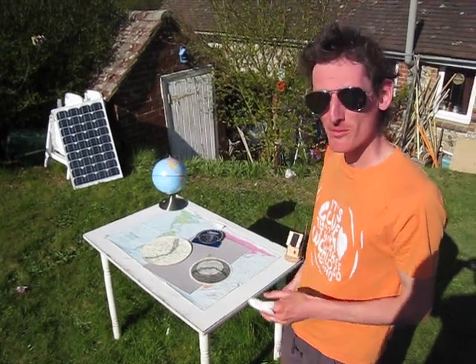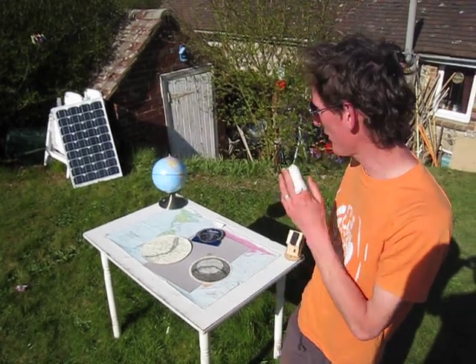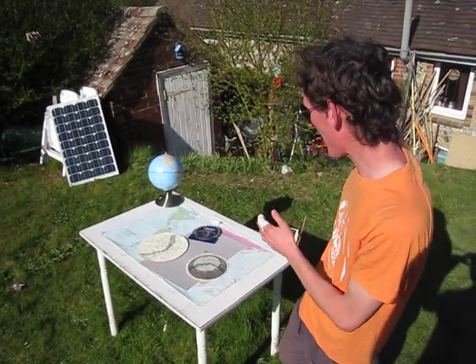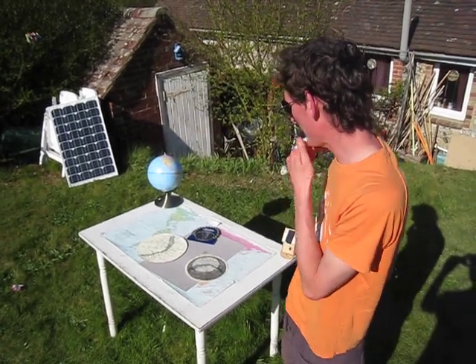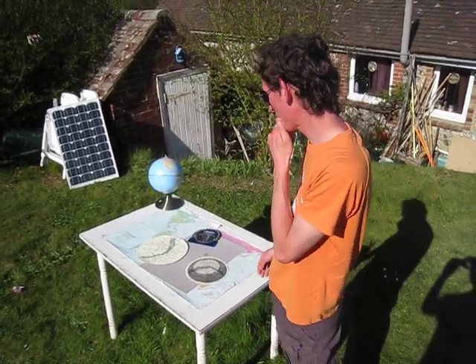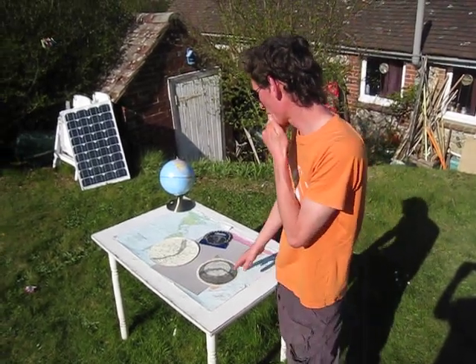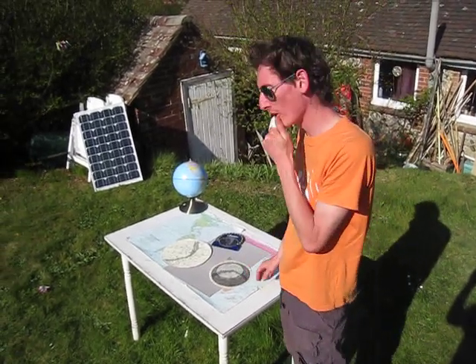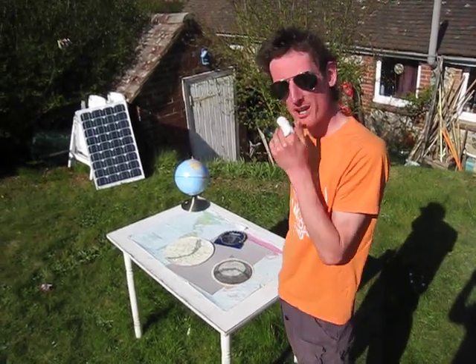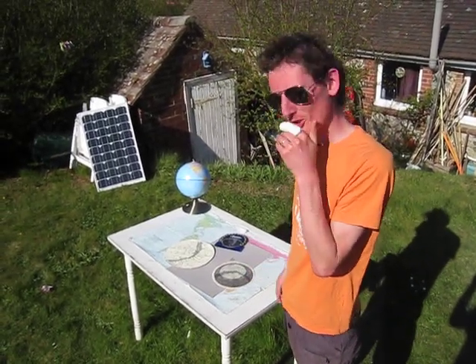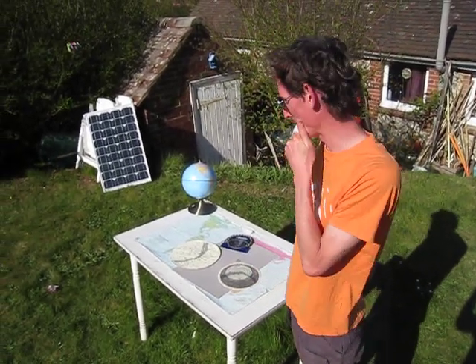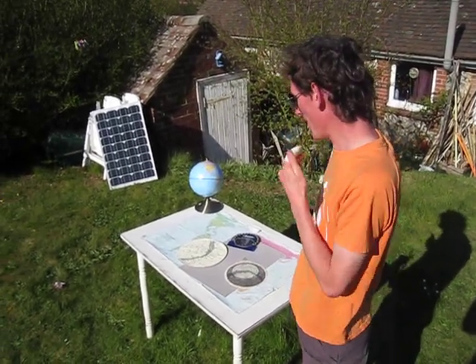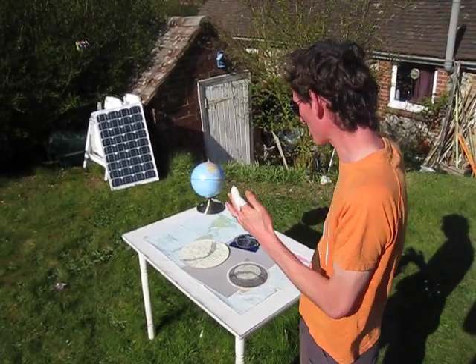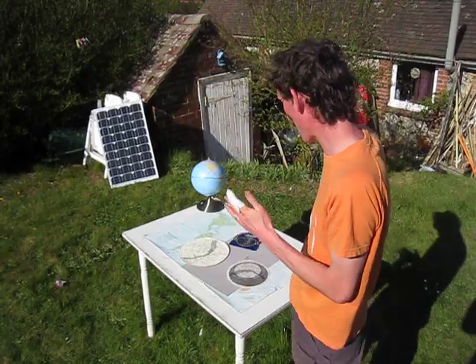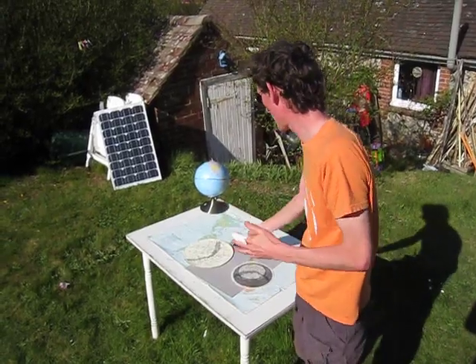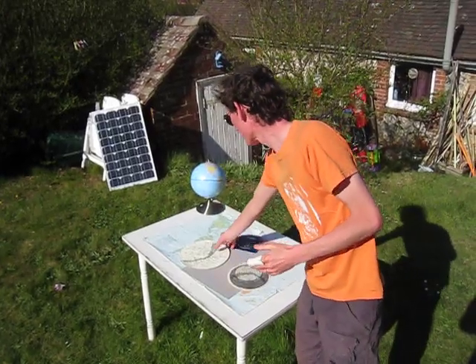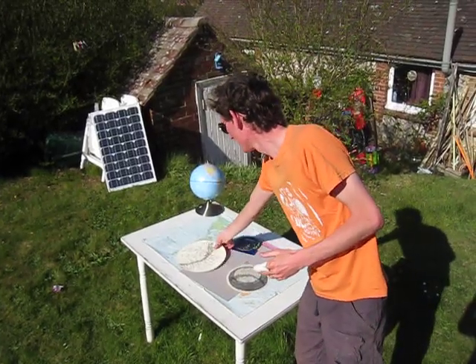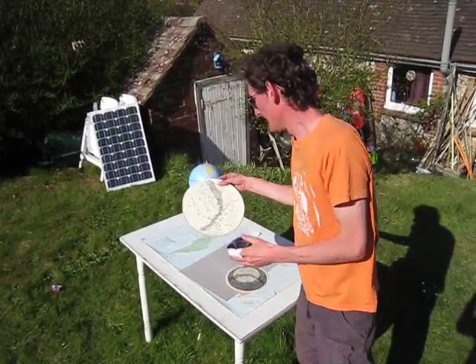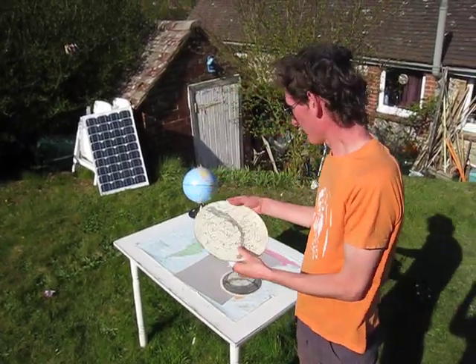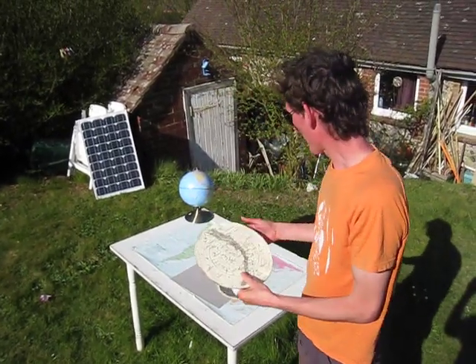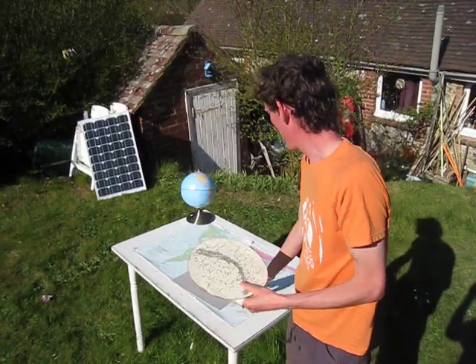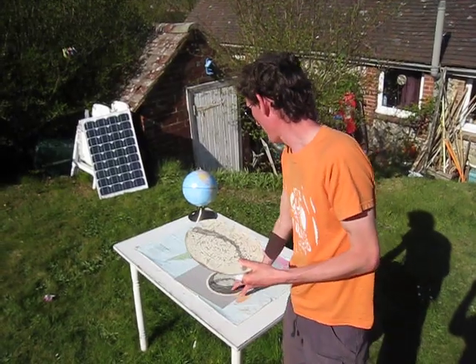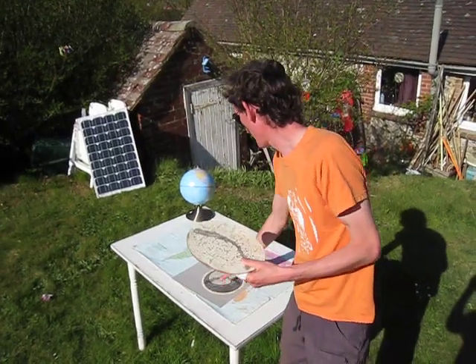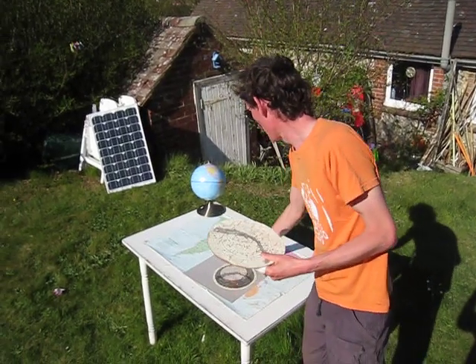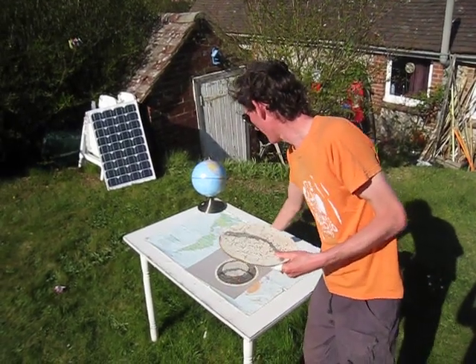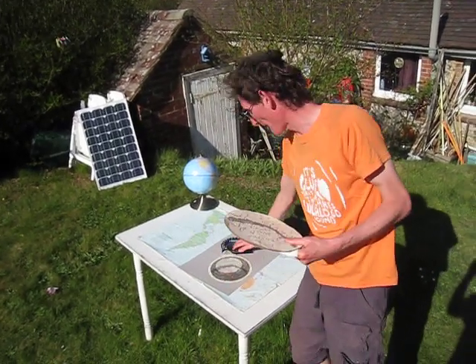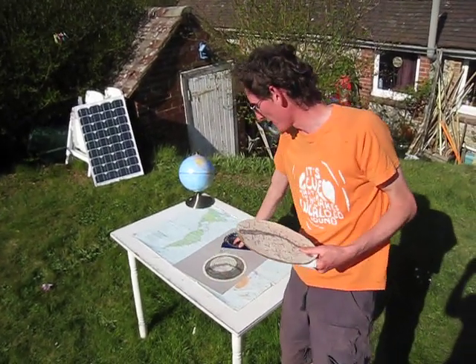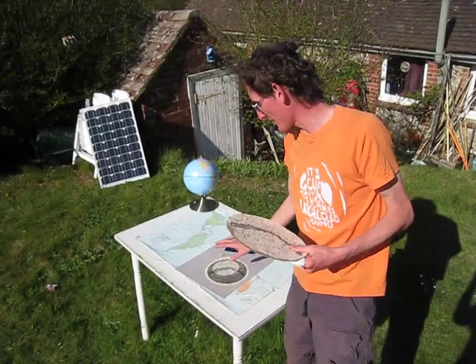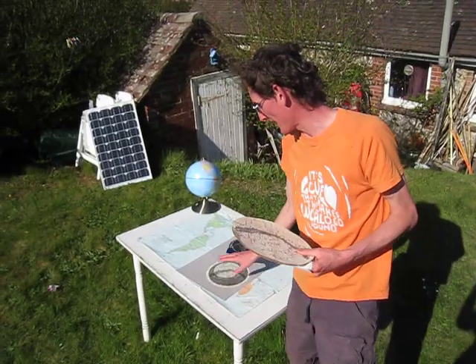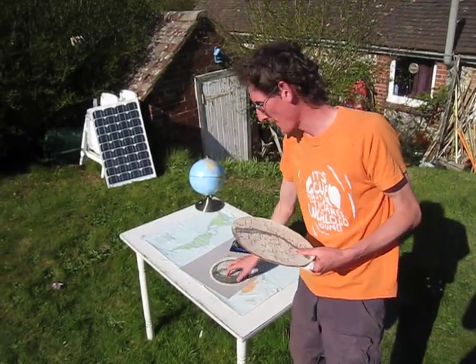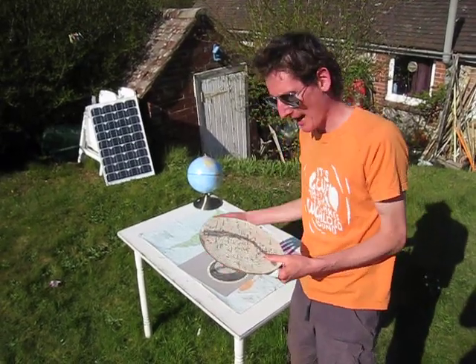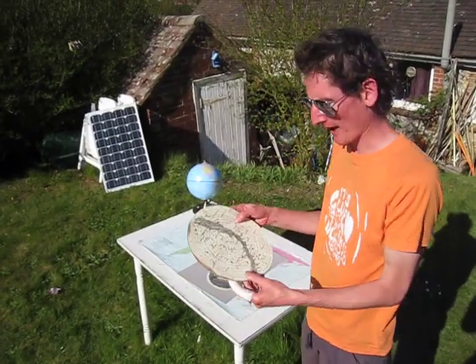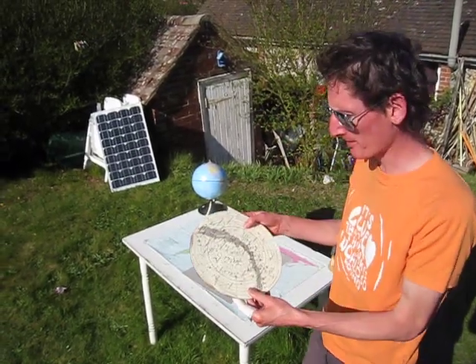Here is an introduction to the astrolabe. We talked earlier about star maps and I'm now going to talk about planispheres and astrolabes.